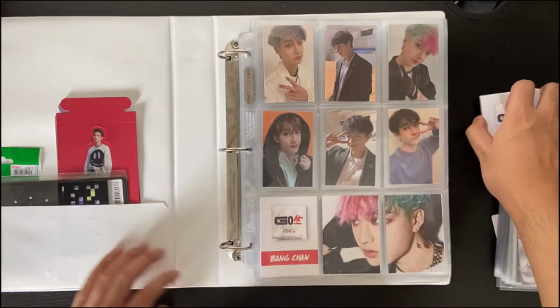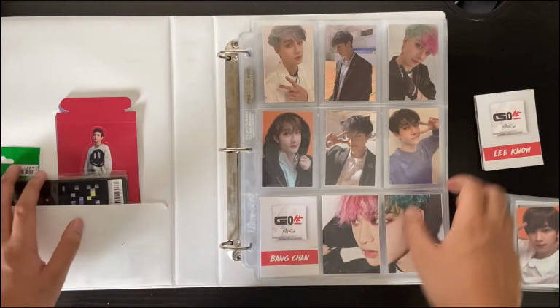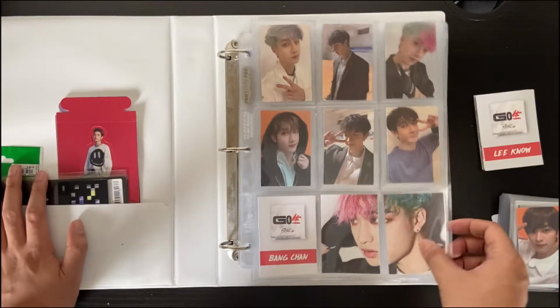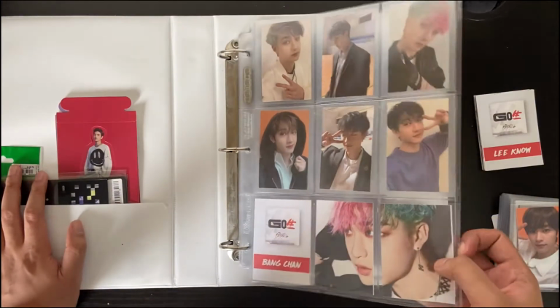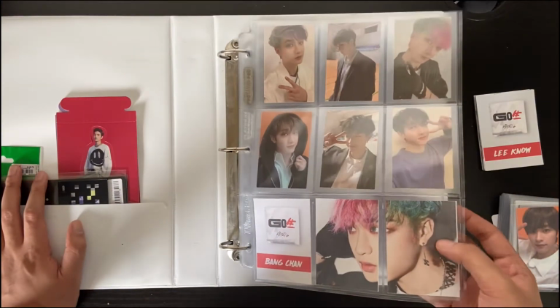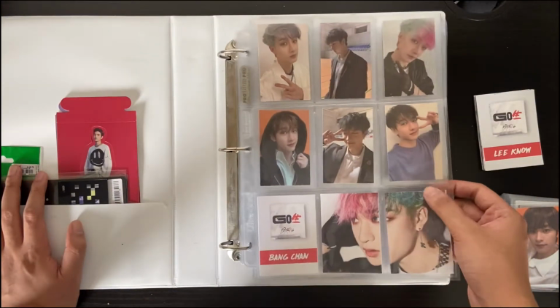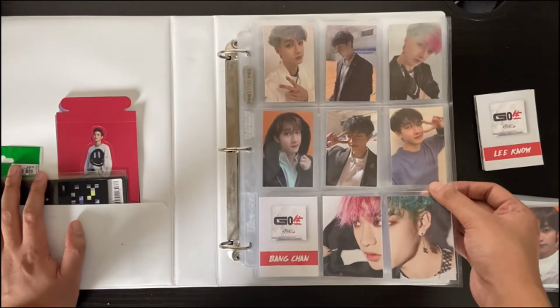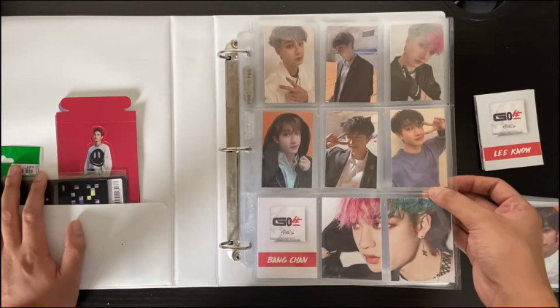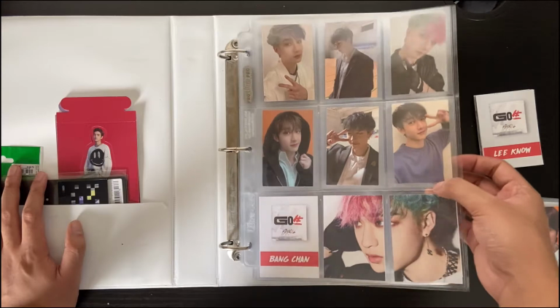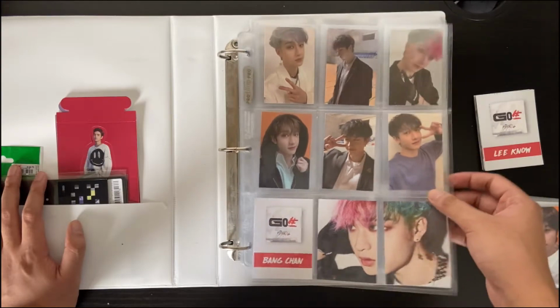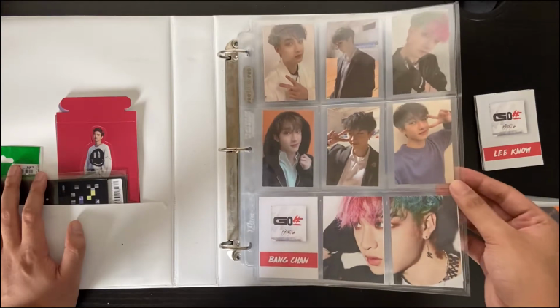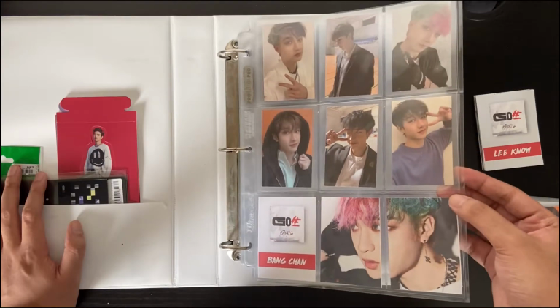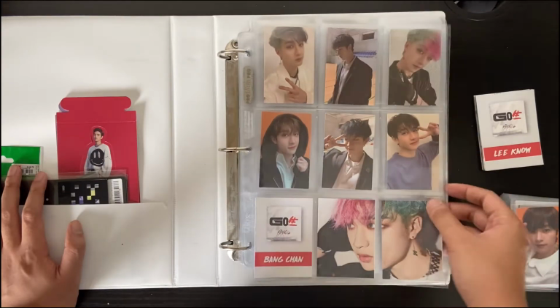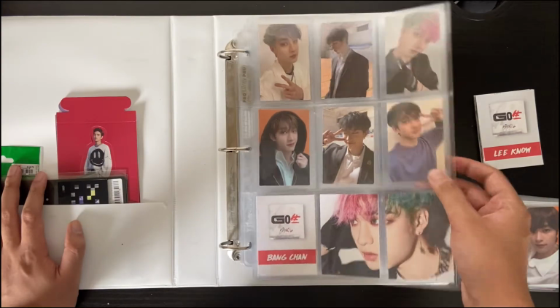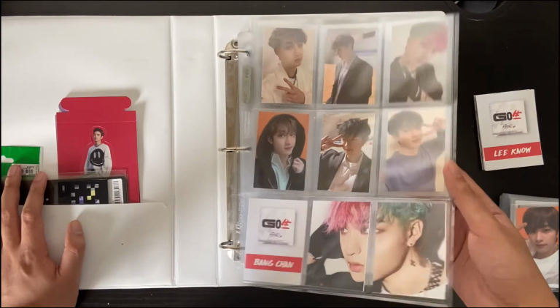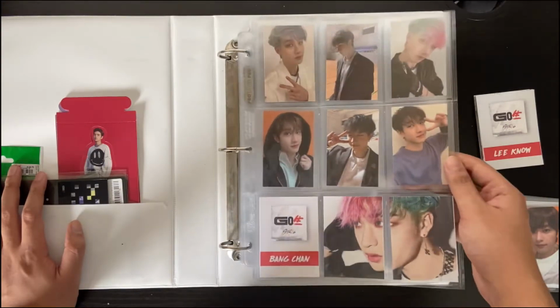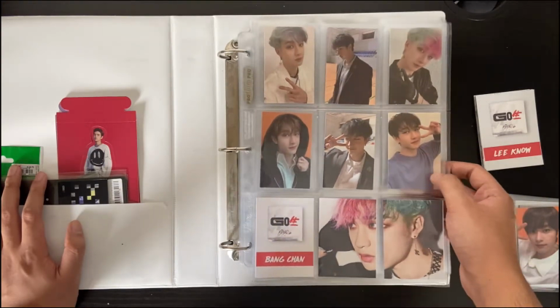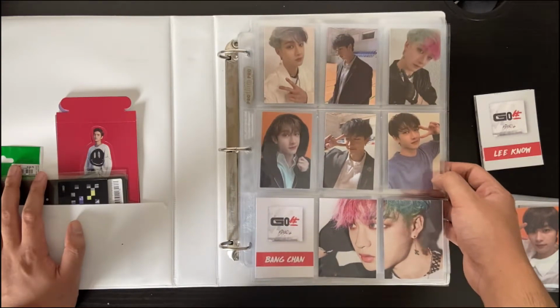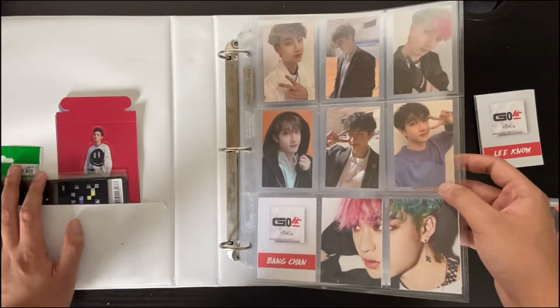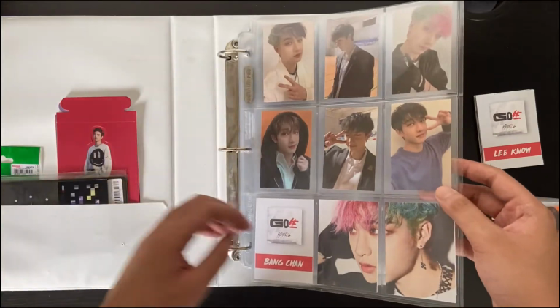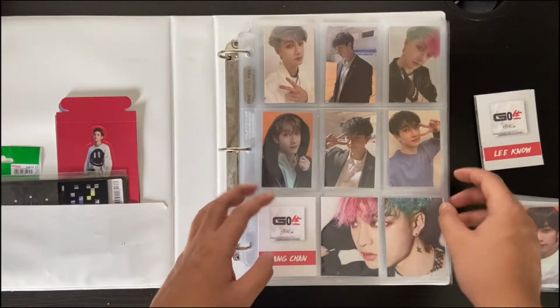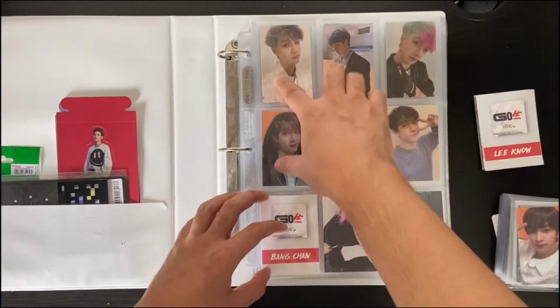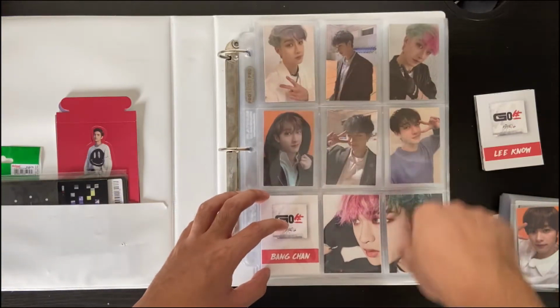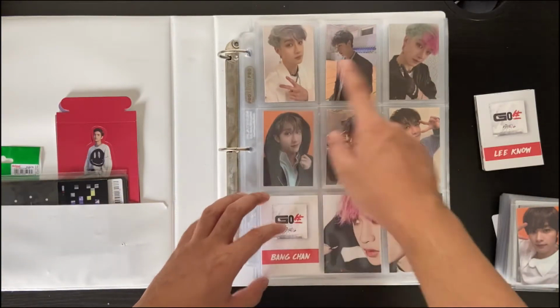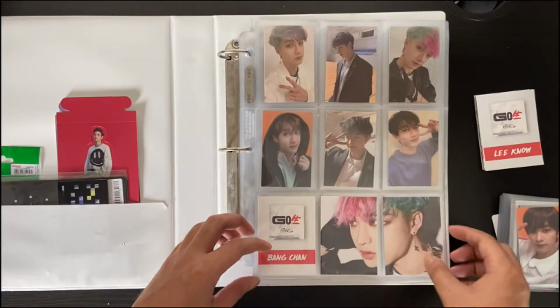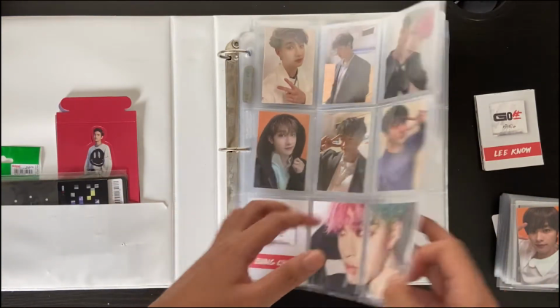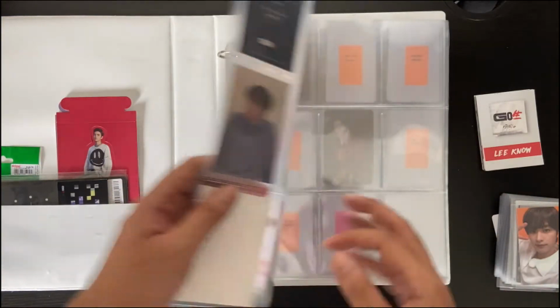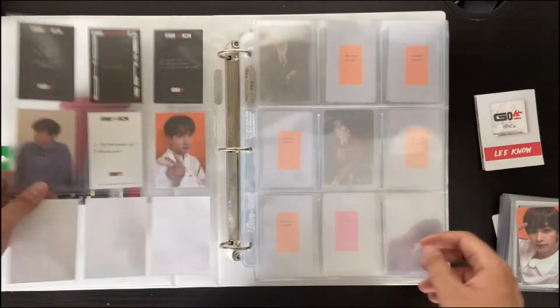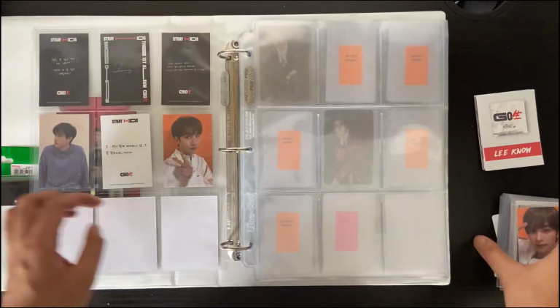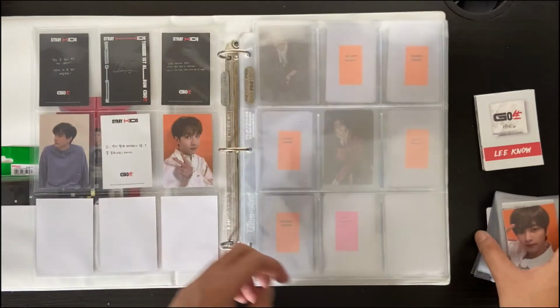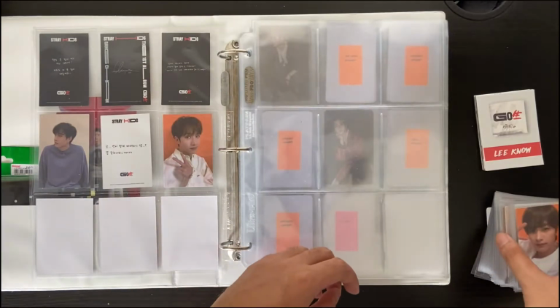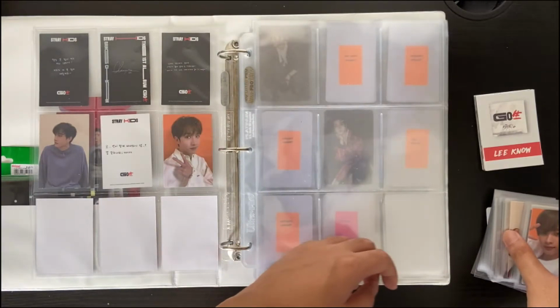Let me know if you have another way of formatting the cards in a 9-pocket, because the 8 format really isn't doing anything for me. So let's get on to the other members.